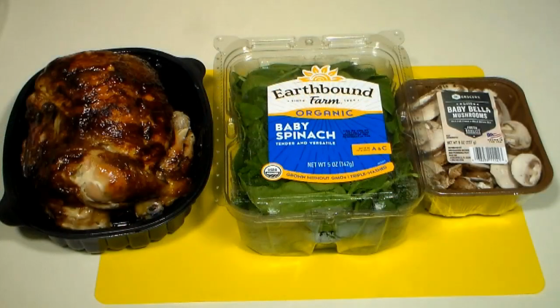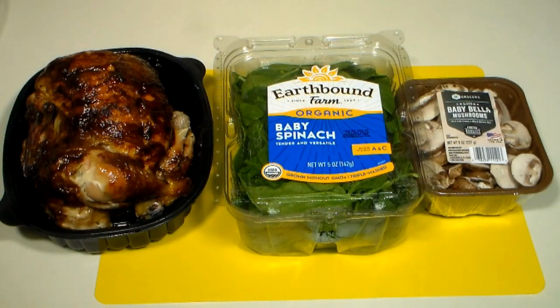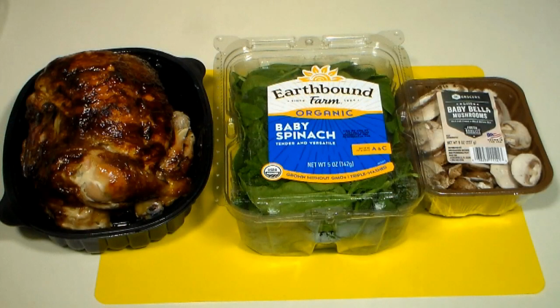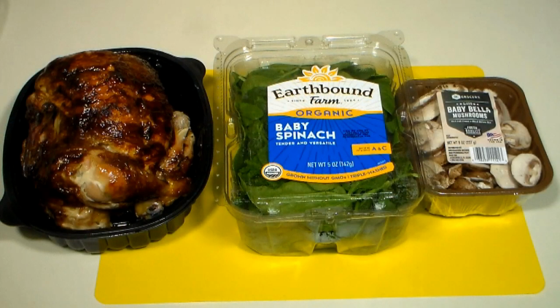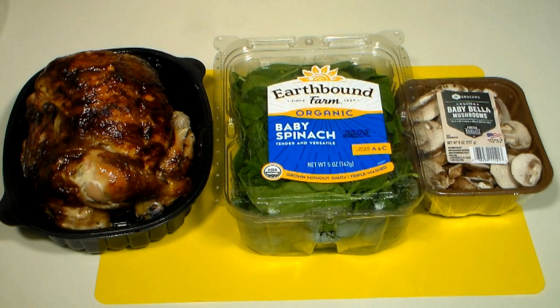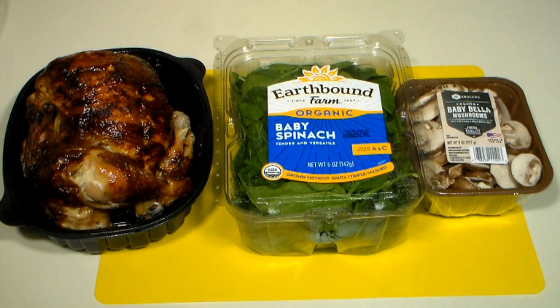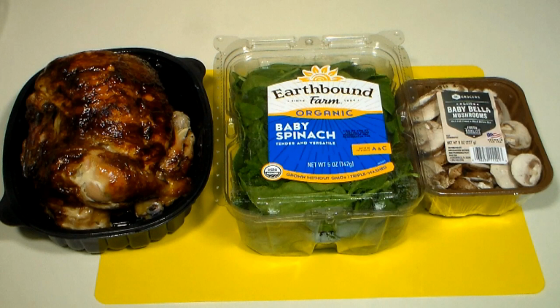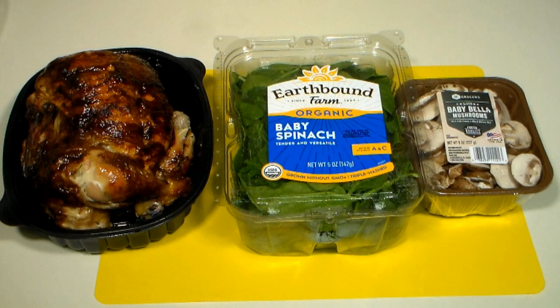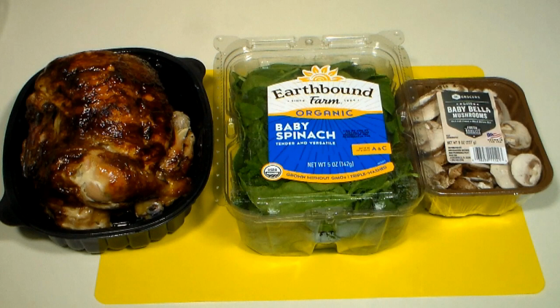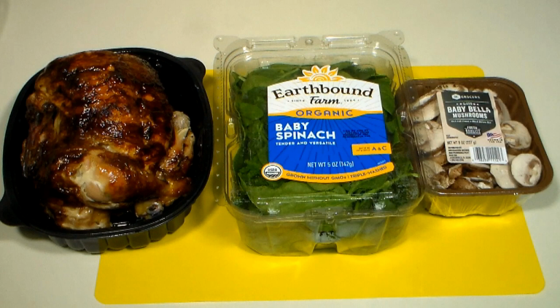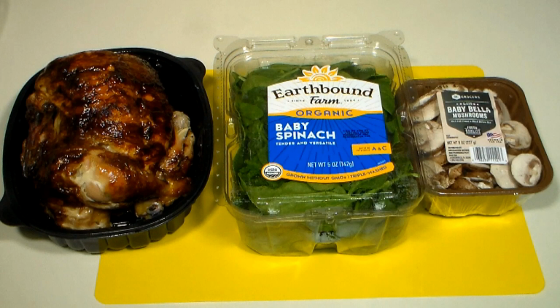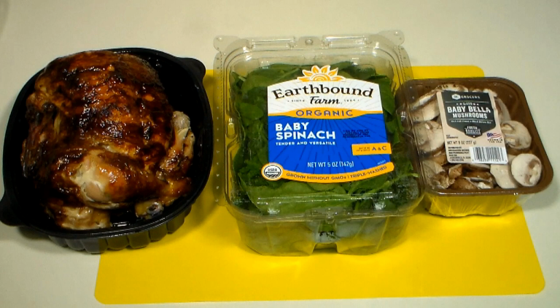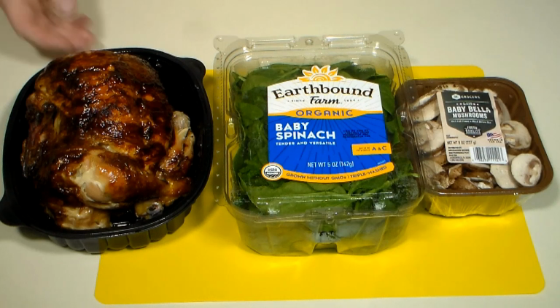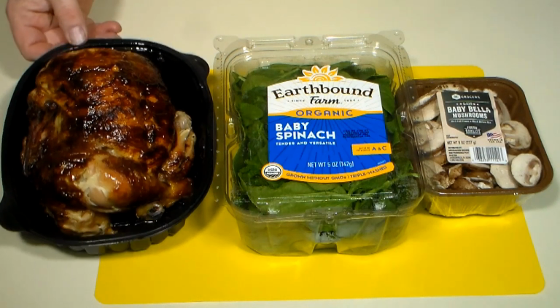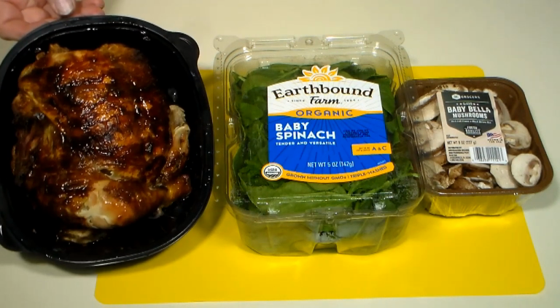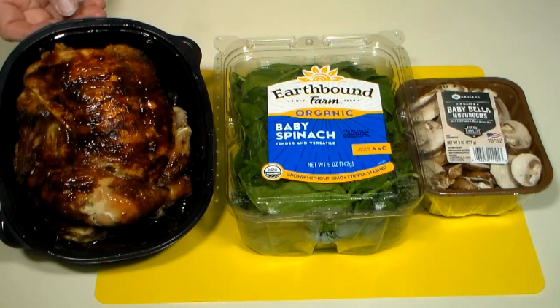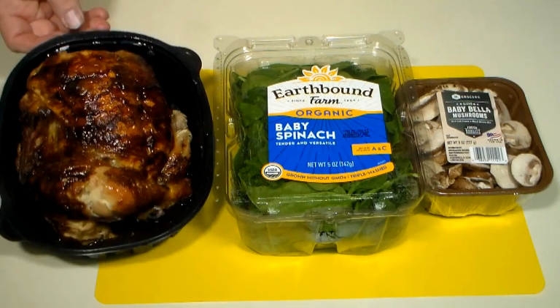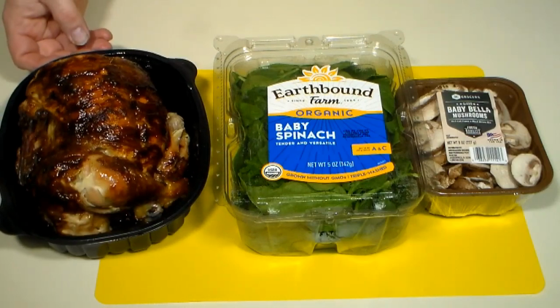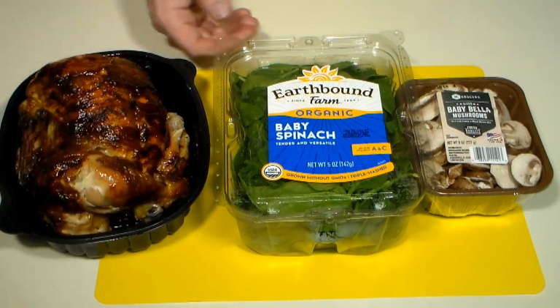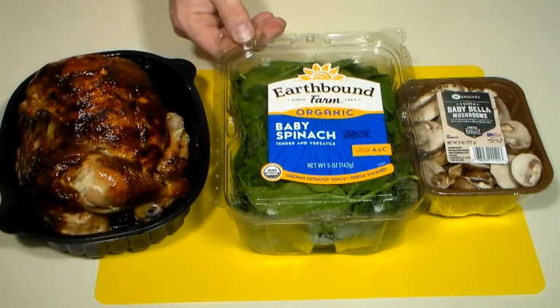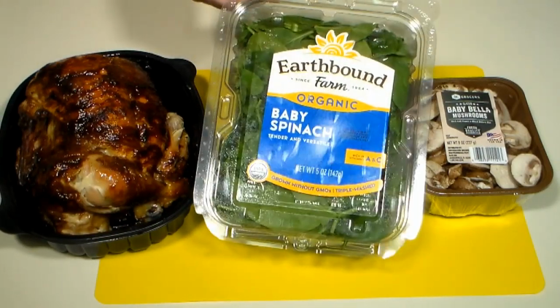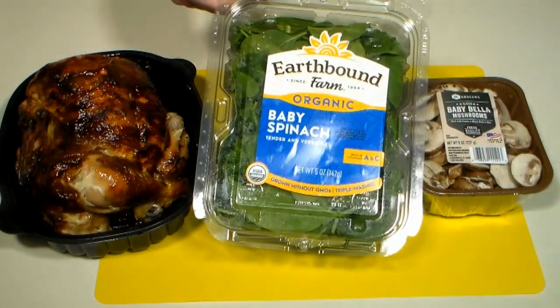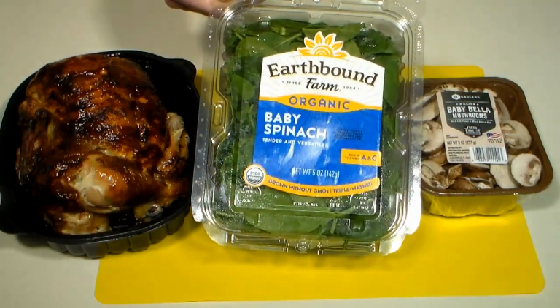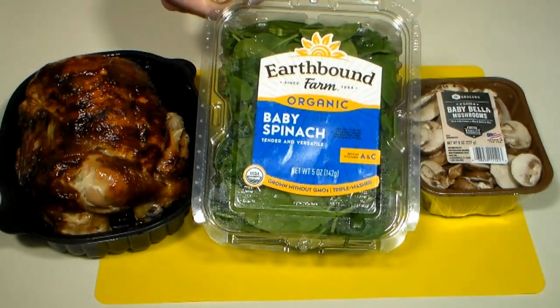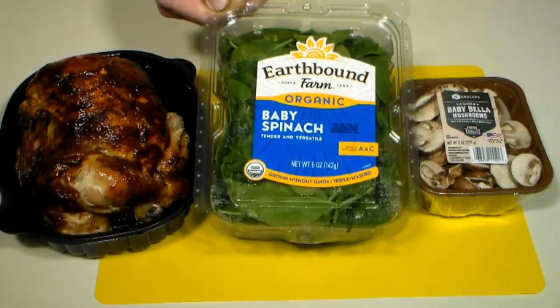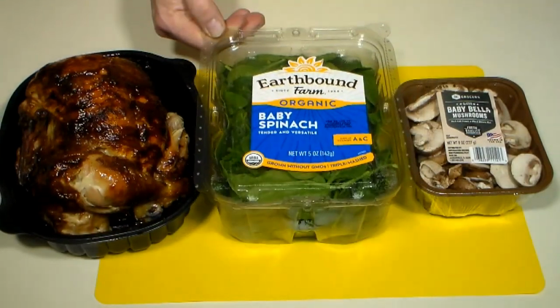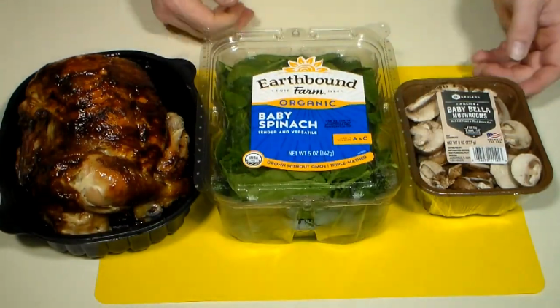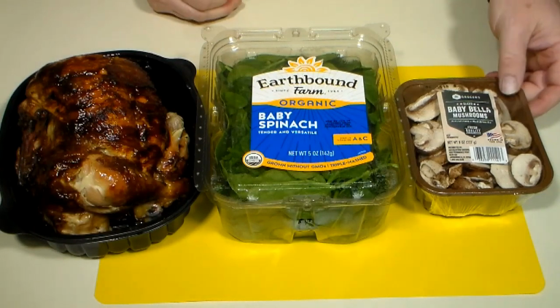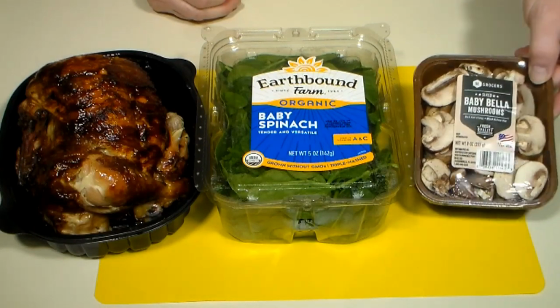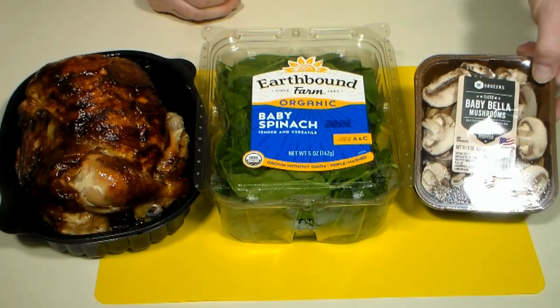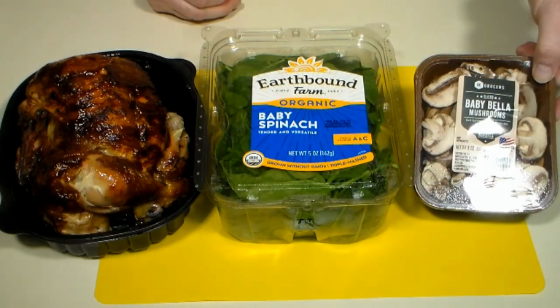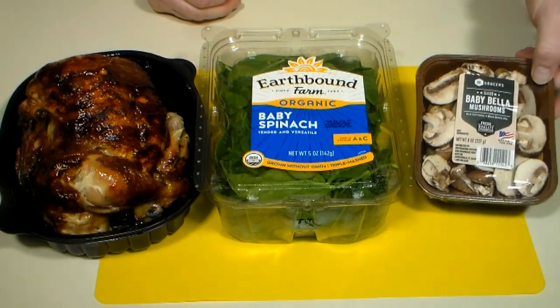Using some time-saving shortcuts will help you prepare this recipe a lot quicker. For example, a precooked rotisserie chicken from your local grocer, pre-washed baby spinach, and some pre-sliced mushrooms.